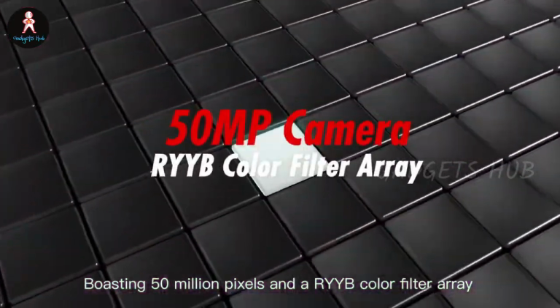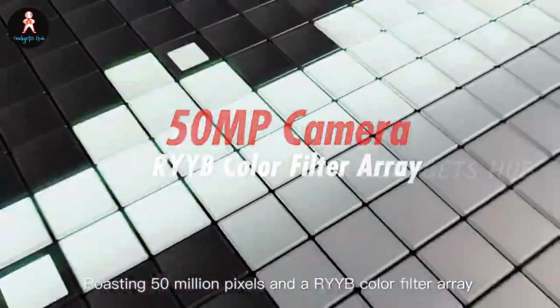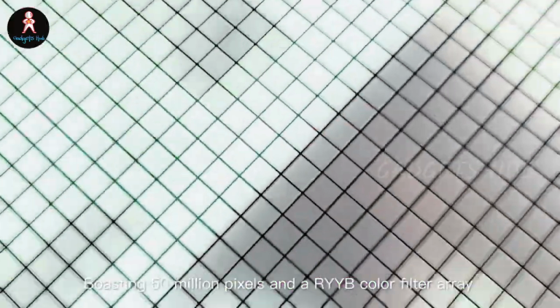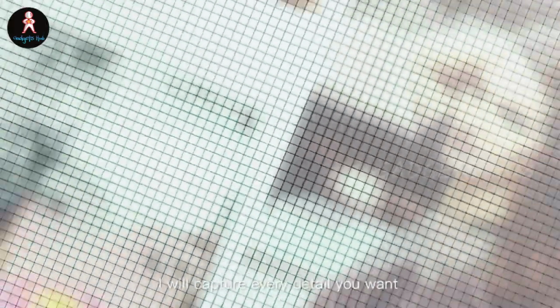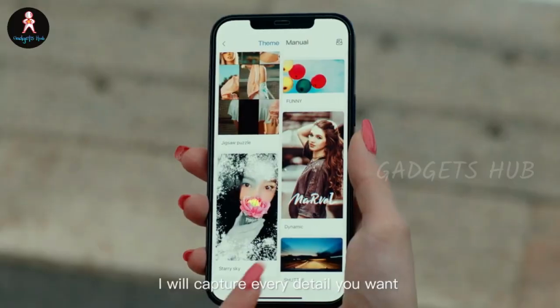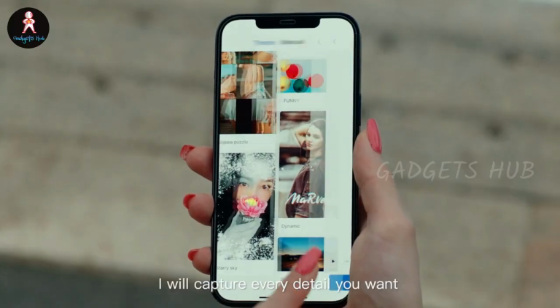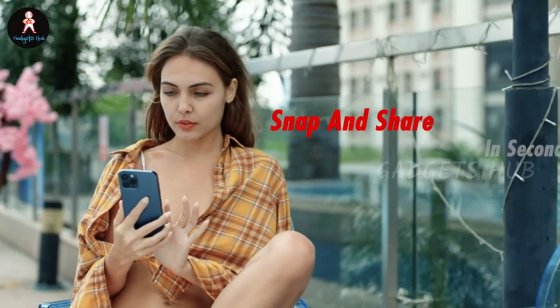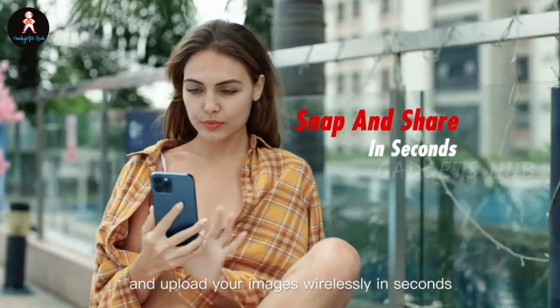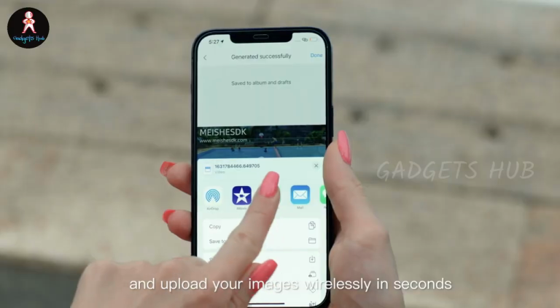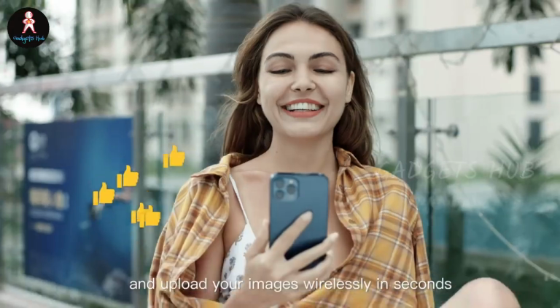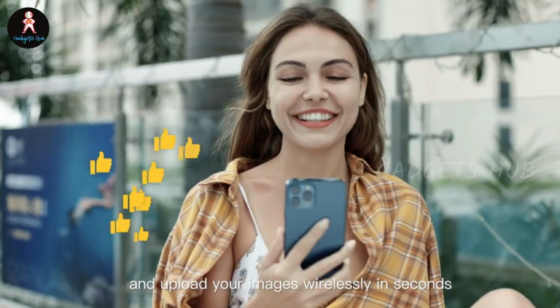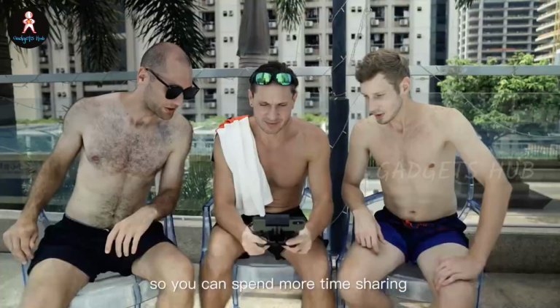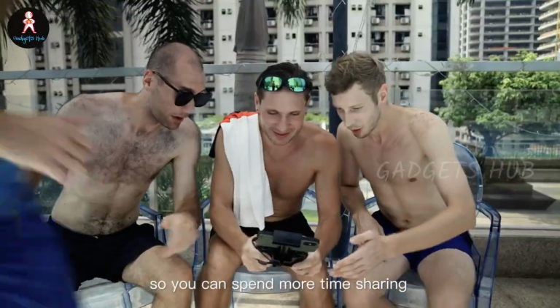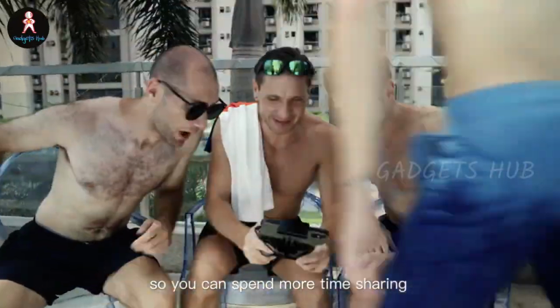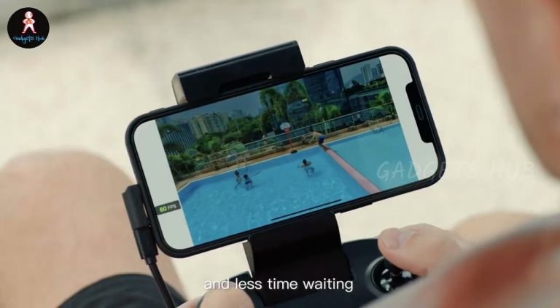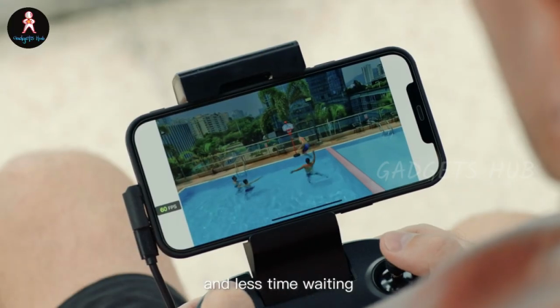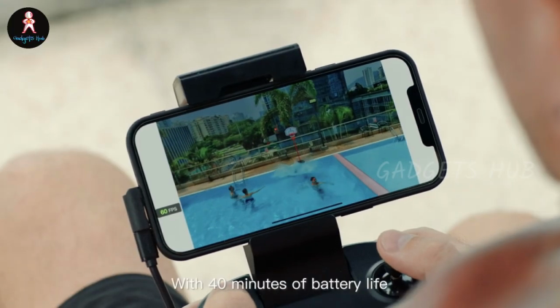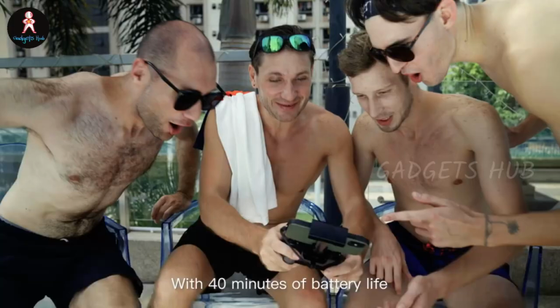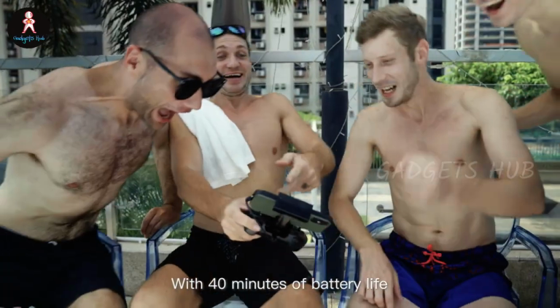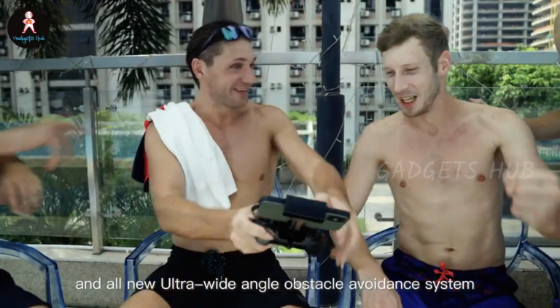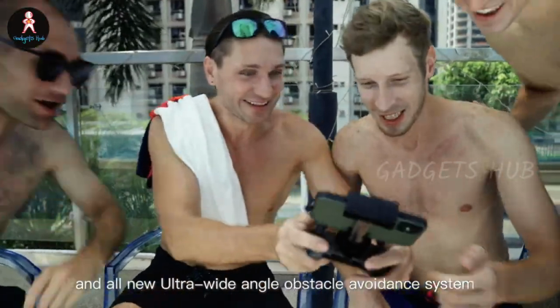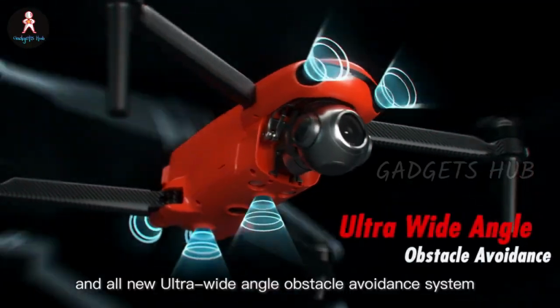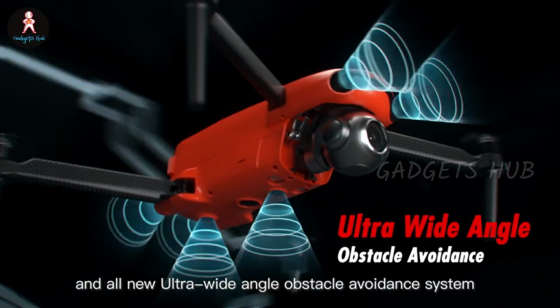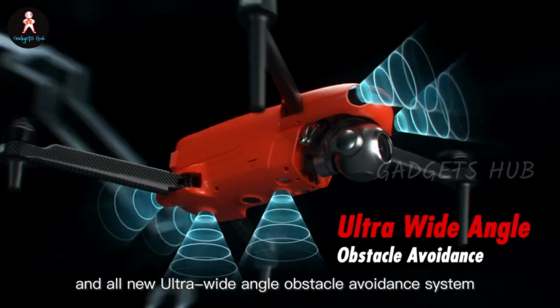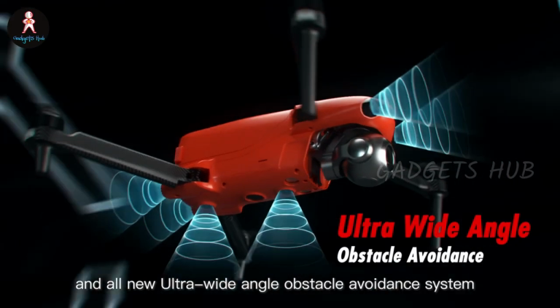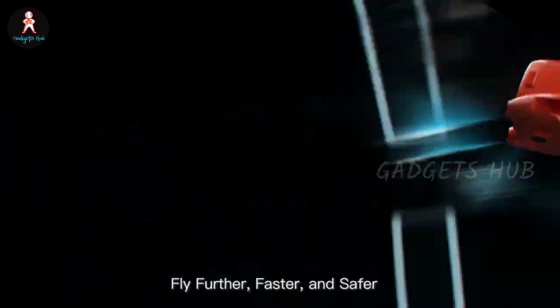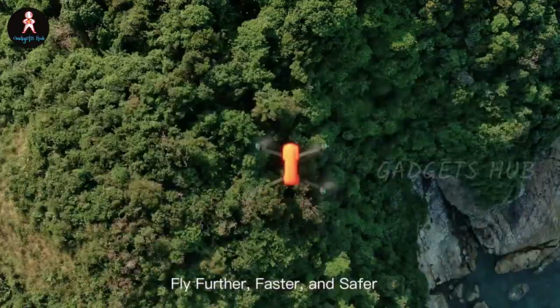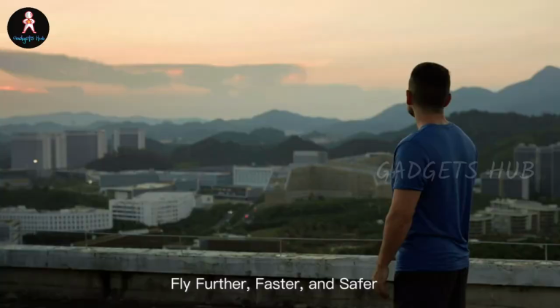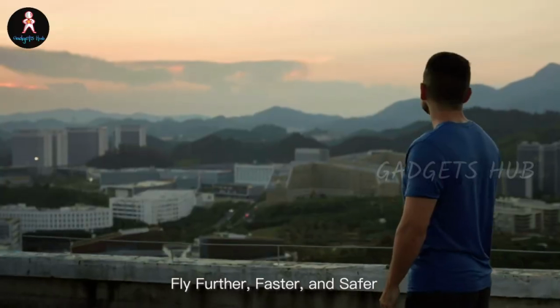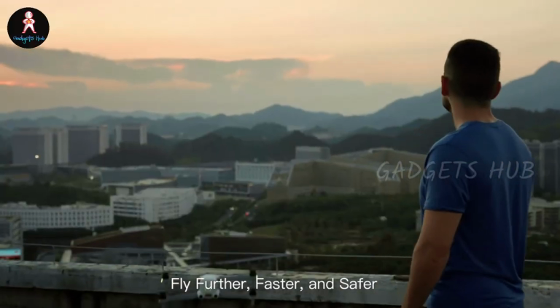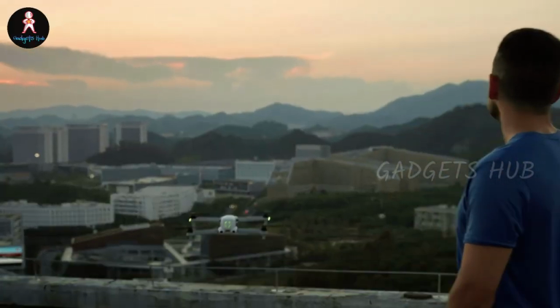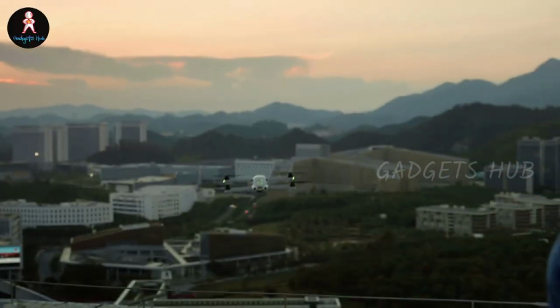Additionally, they come in three colors: arctic white, deep space gray, and Autel orange. Use Dynamic Track 2.1 to follow any subject you wish. And you'll love the Autel SkyLink because it provides a transmission quality of 2.7K 30fps footage.